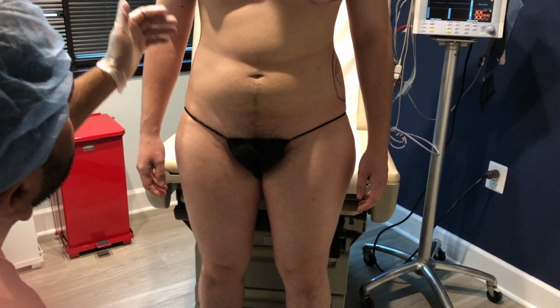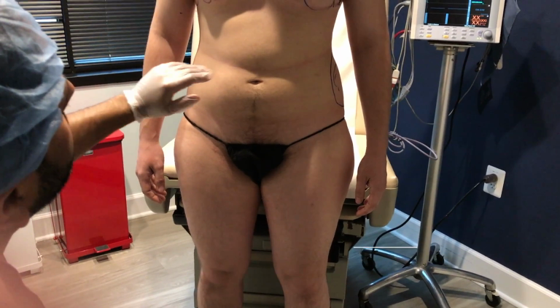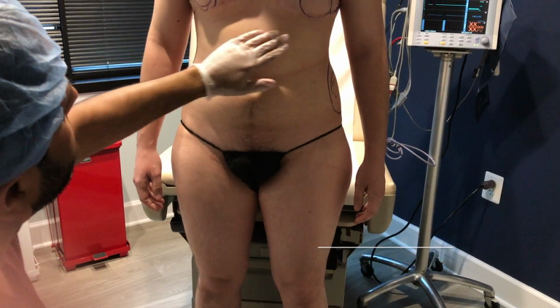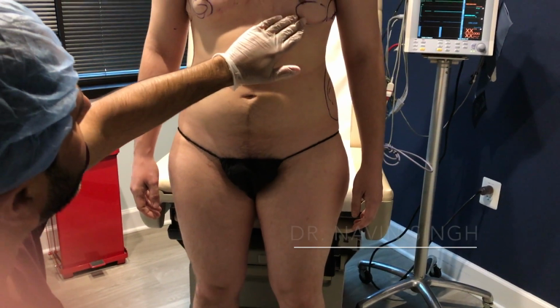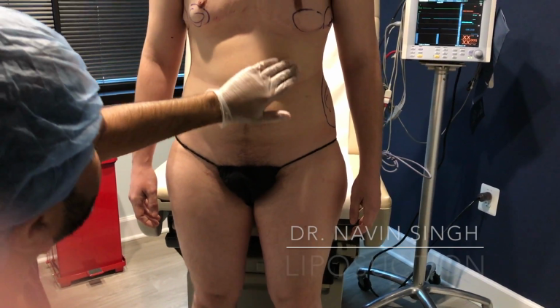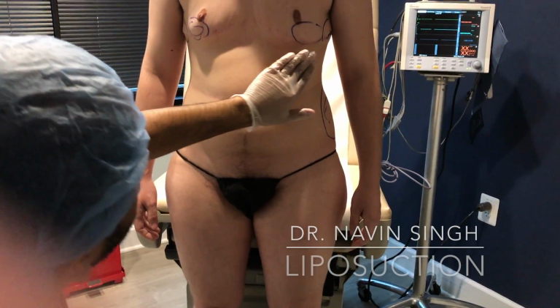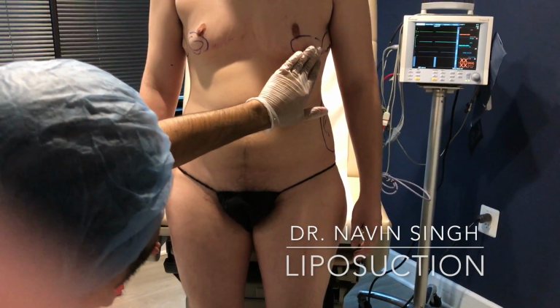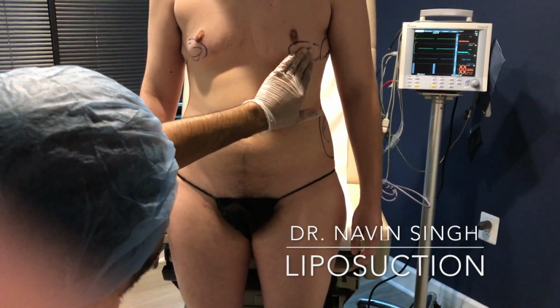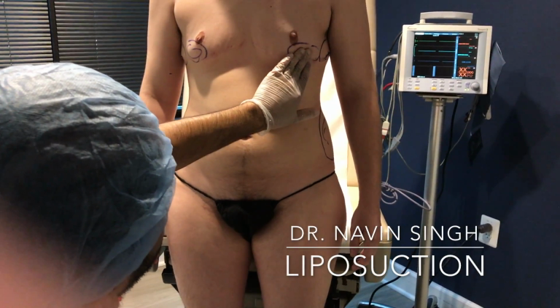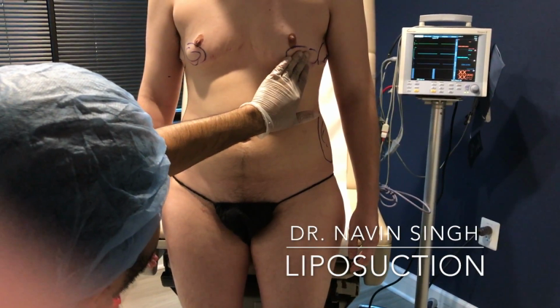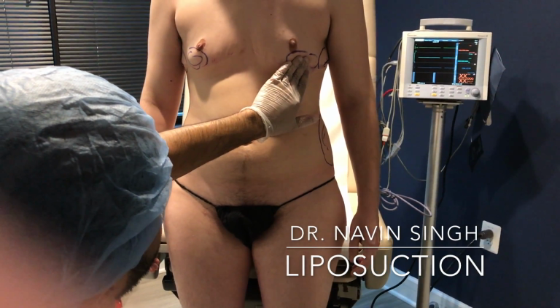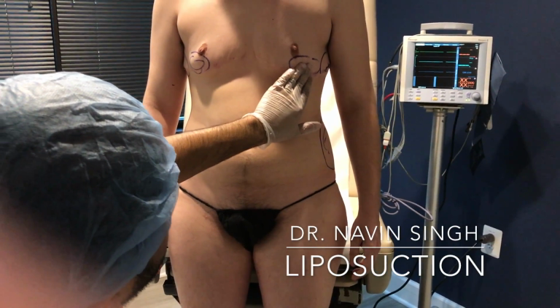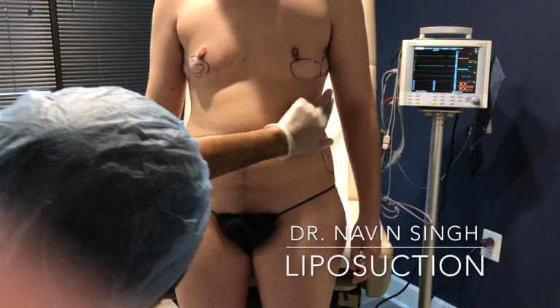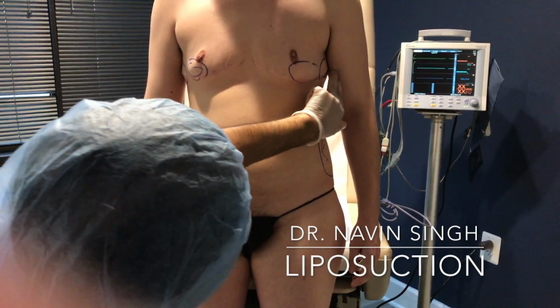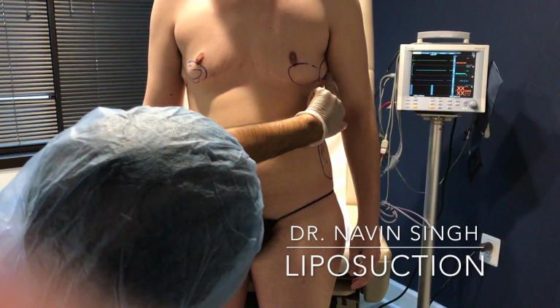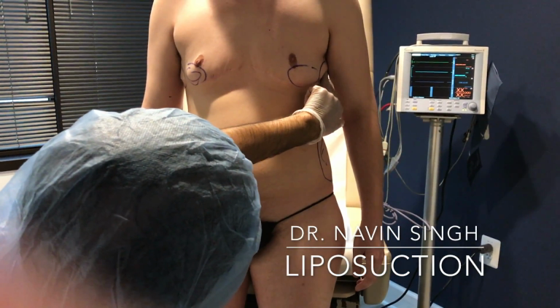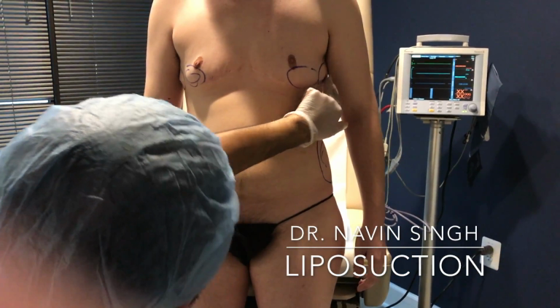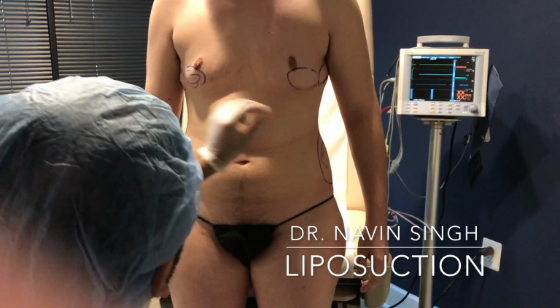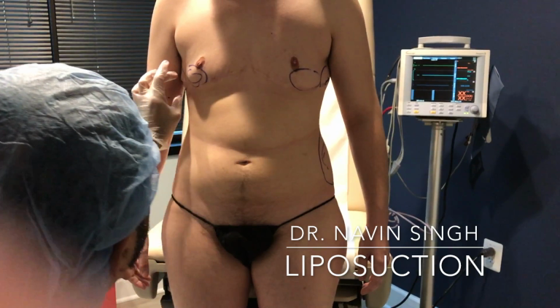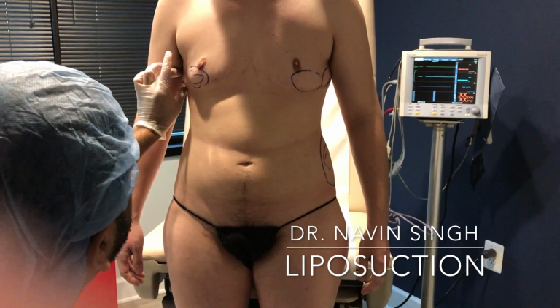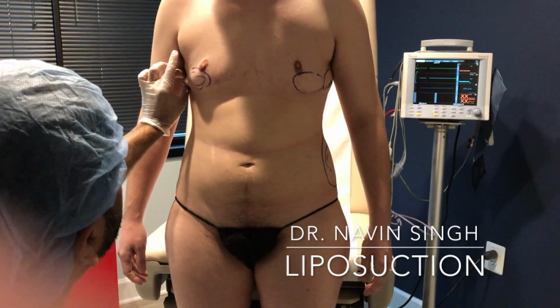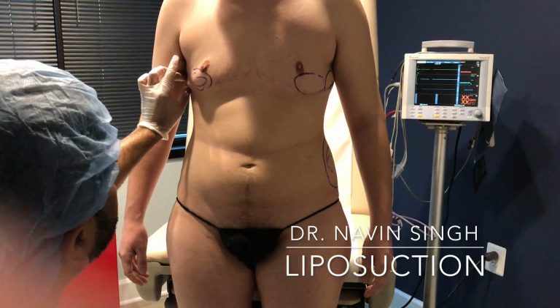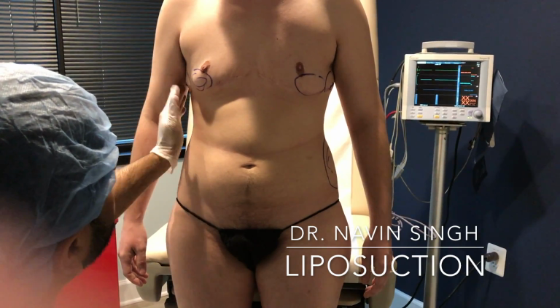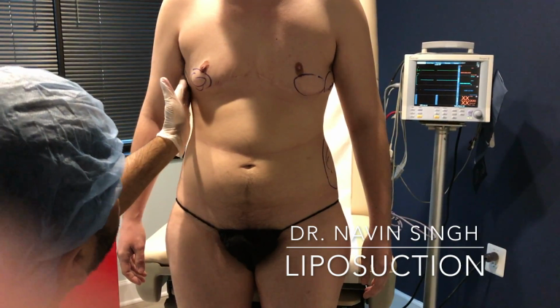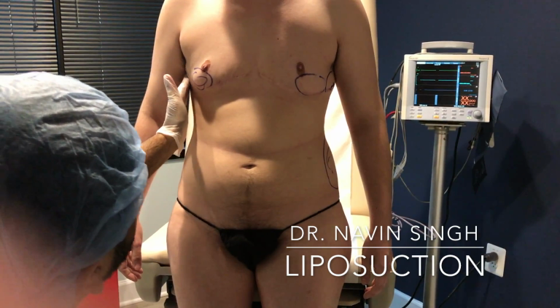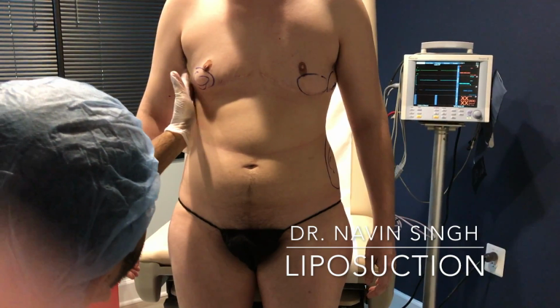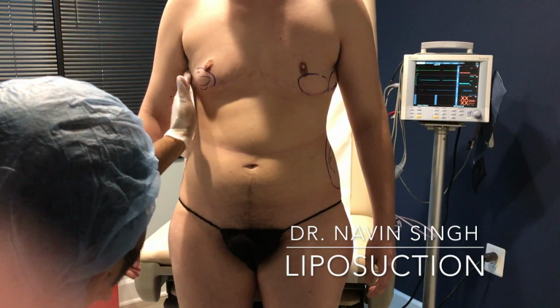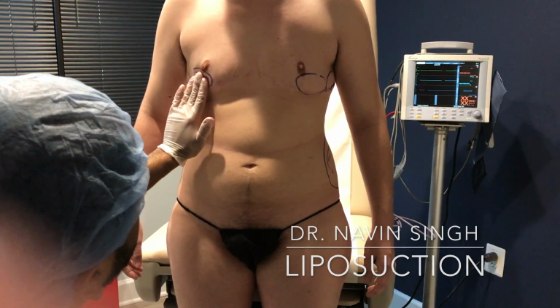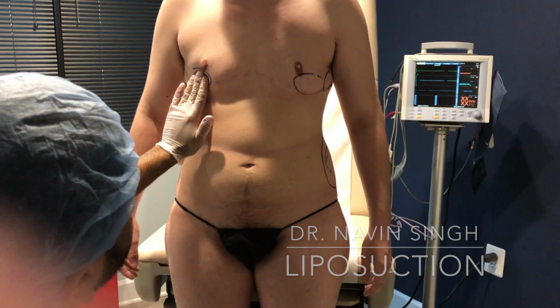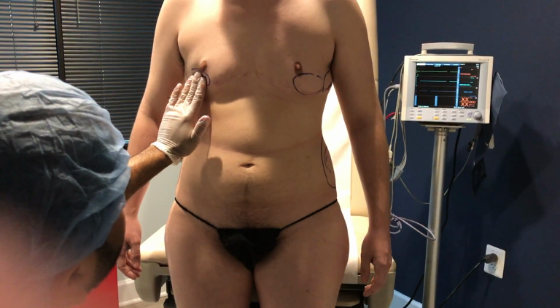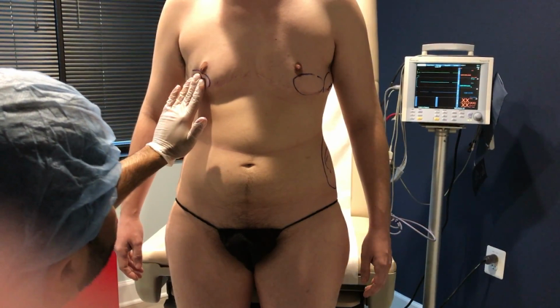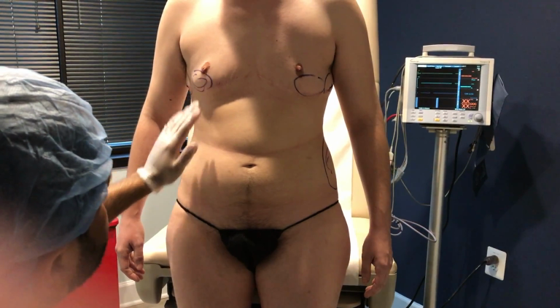This individual has already had top surgery. We're going to do a little touch-up liposuction here, touch-up towards the armpit to get this even flatter and get this volume fixed.